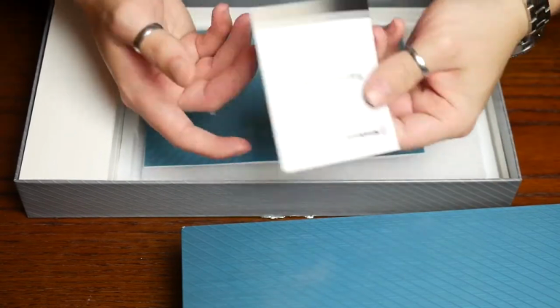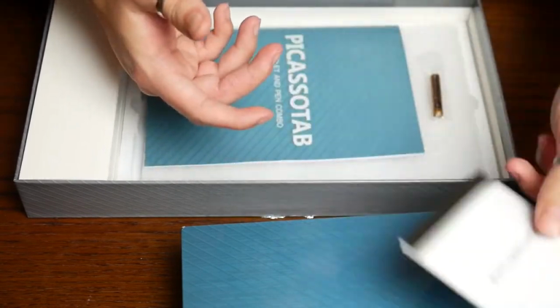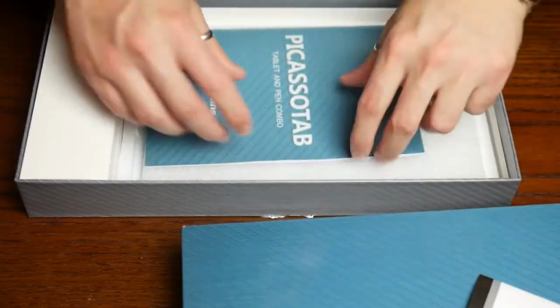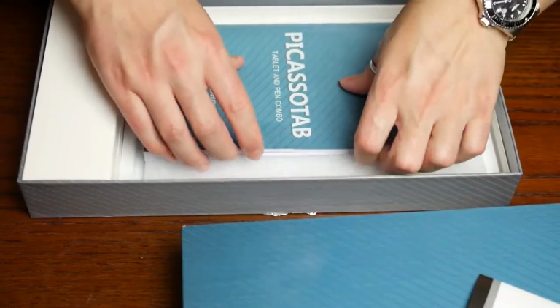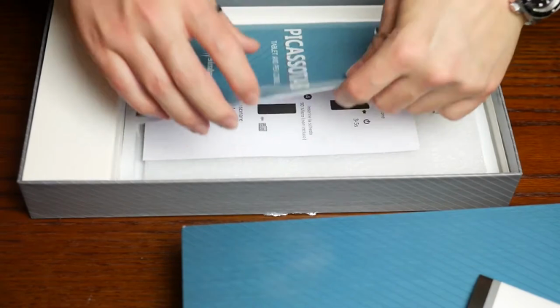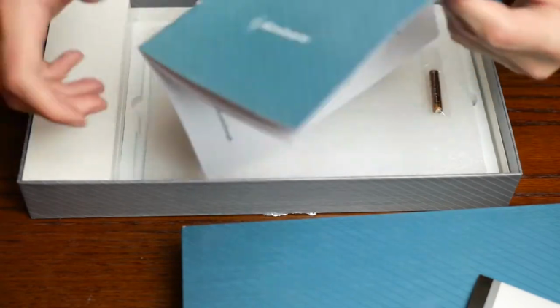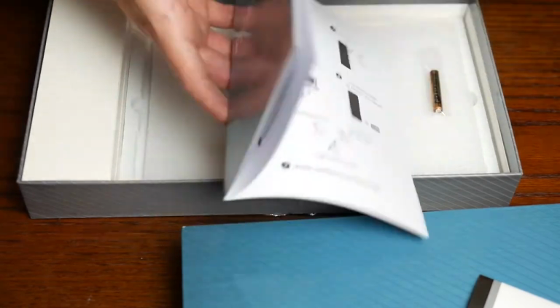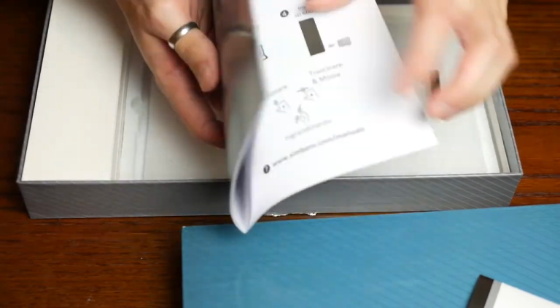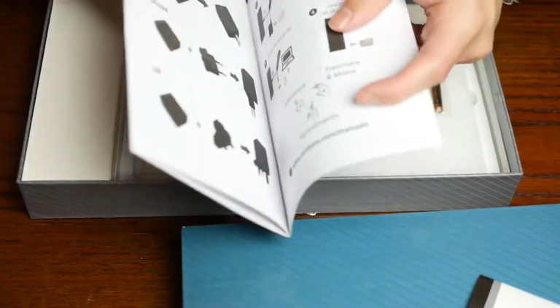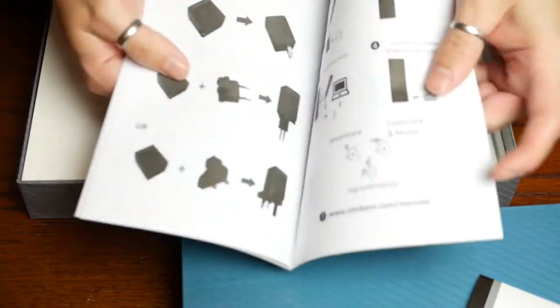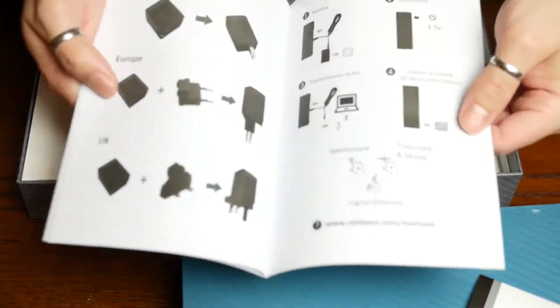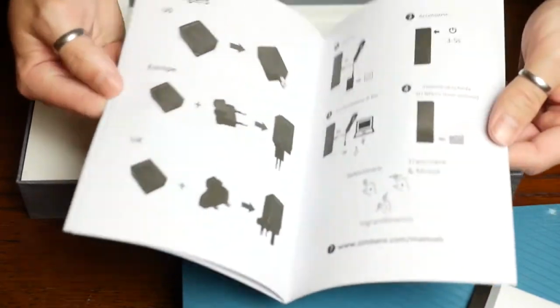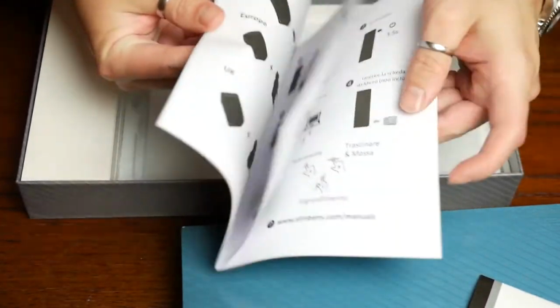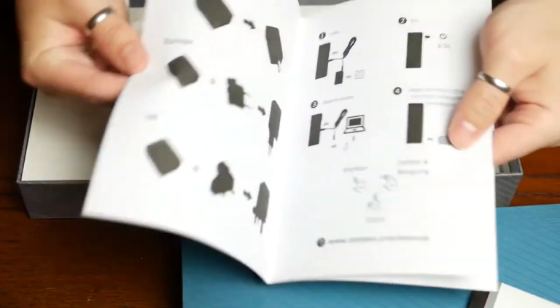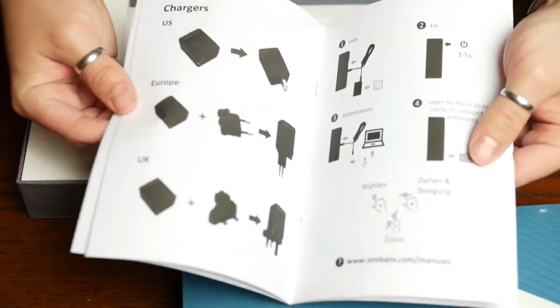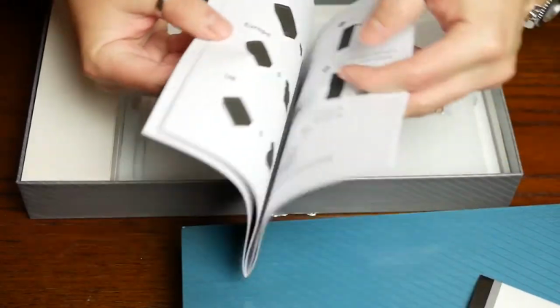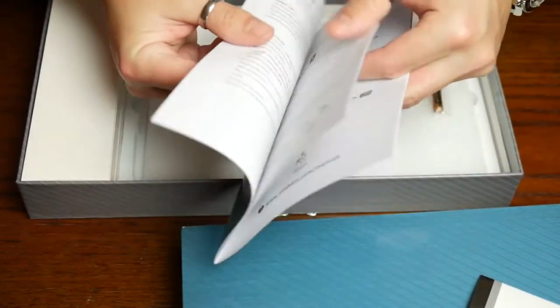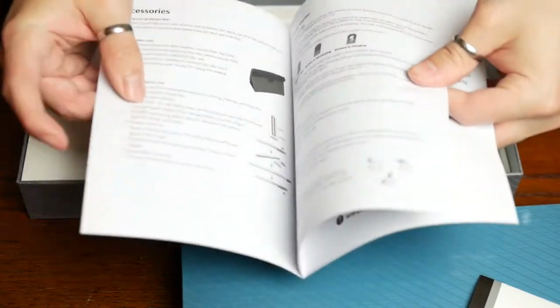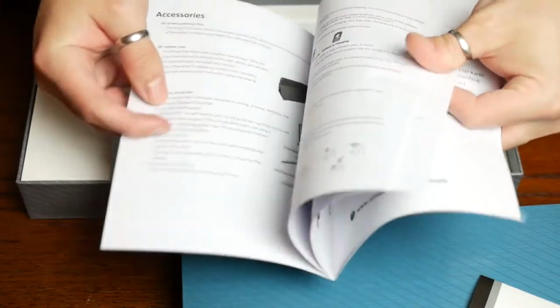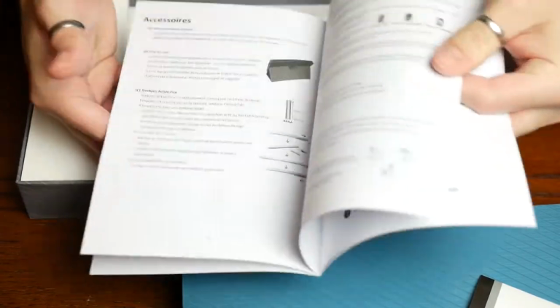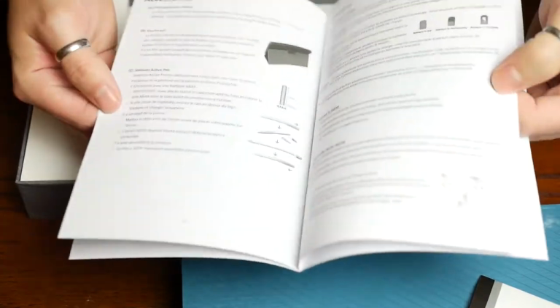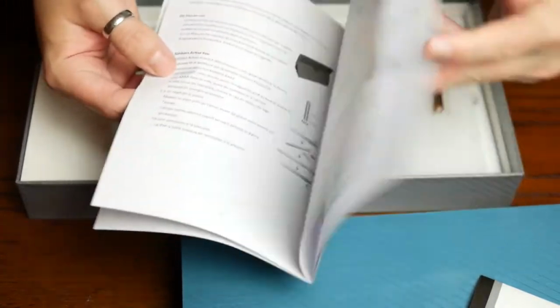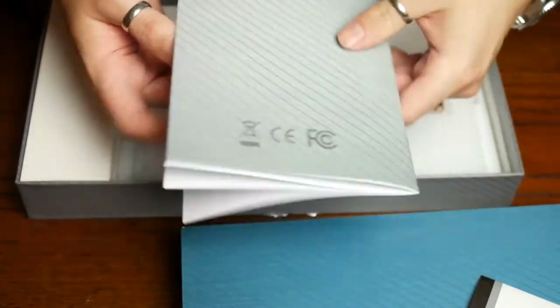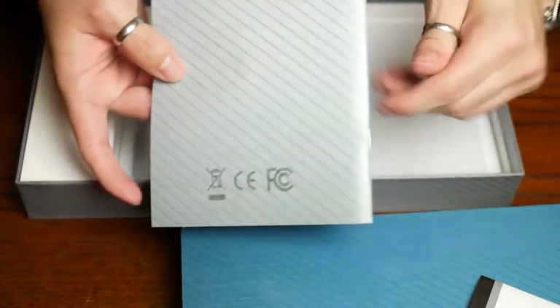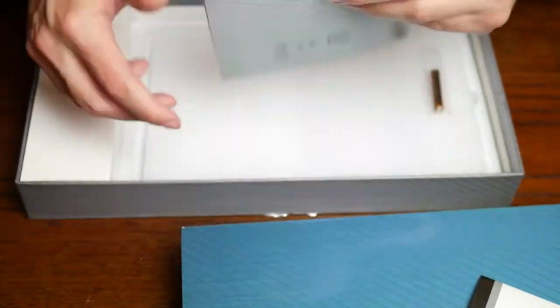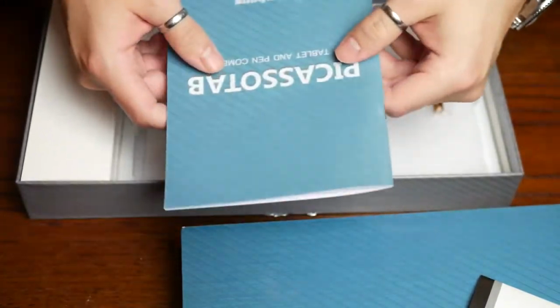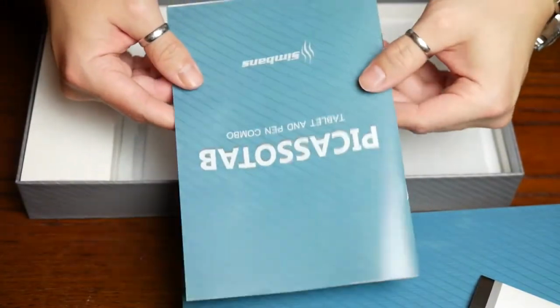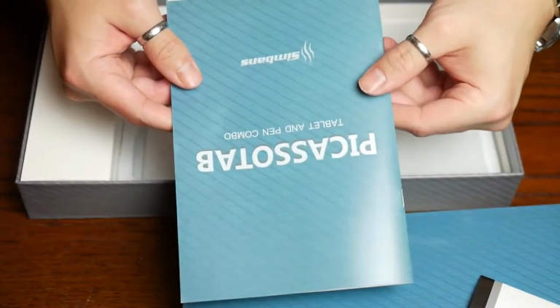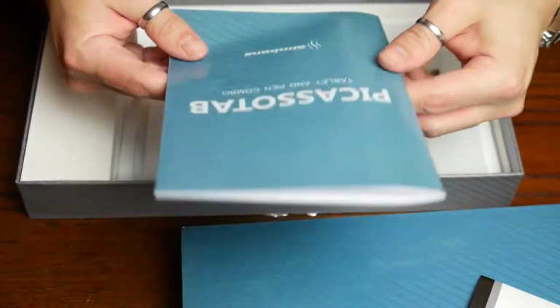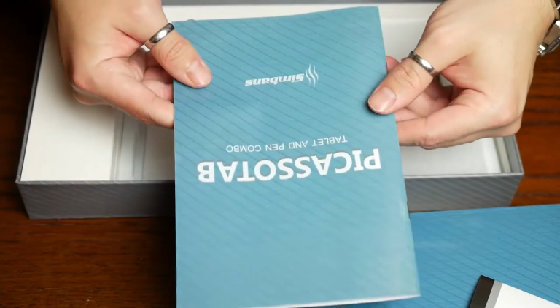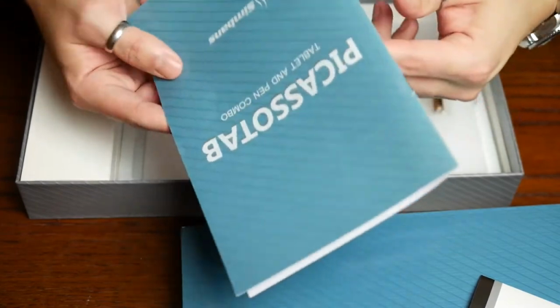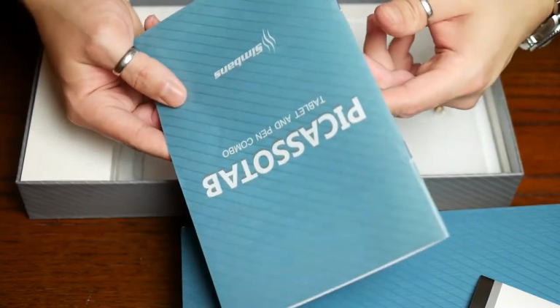Let's have a look inside the box. First thing you get is a warranty card, then you get an instruction manual. You're not really going to learn much from this instruction manual about how to actually use the tablet, because it mainly deals with using the adapter and the power brick that comes included.